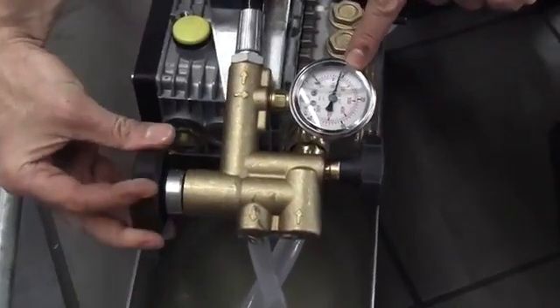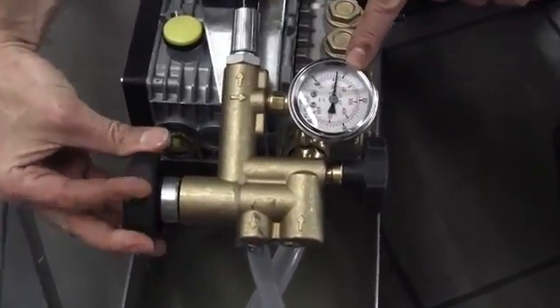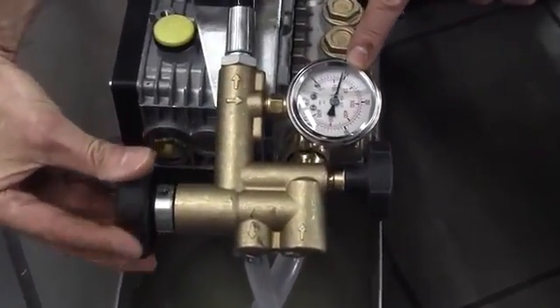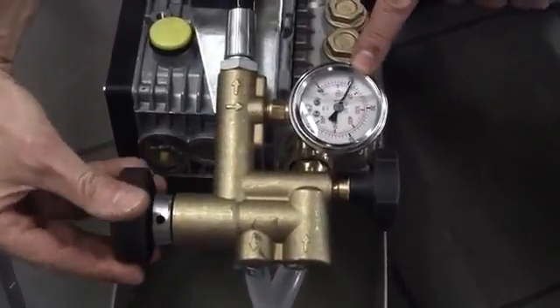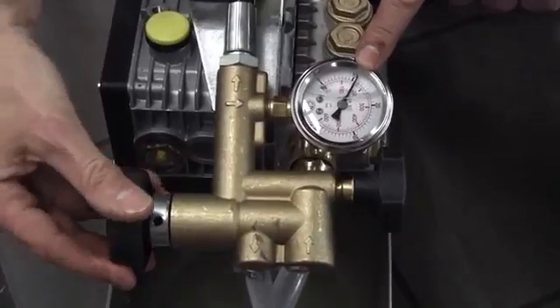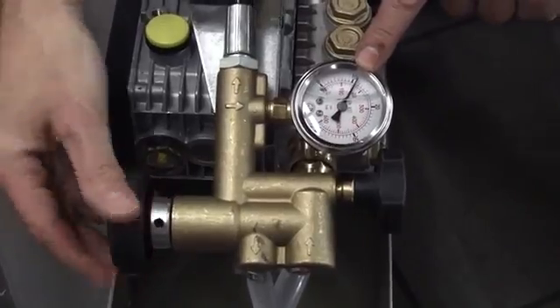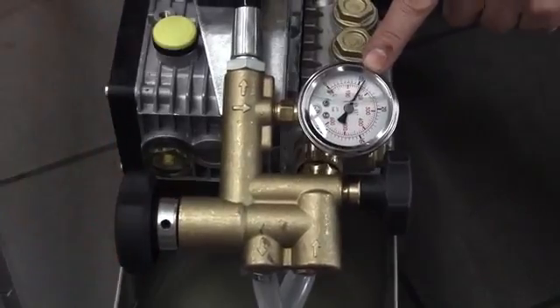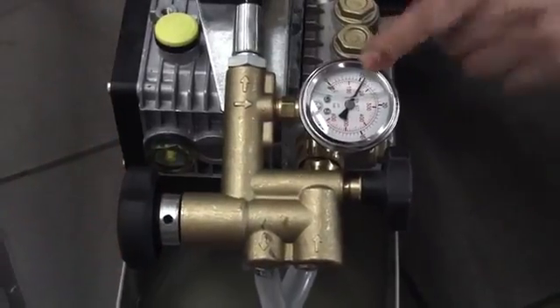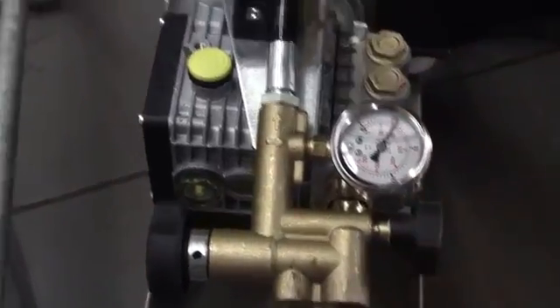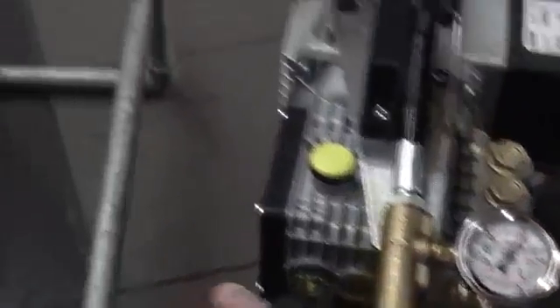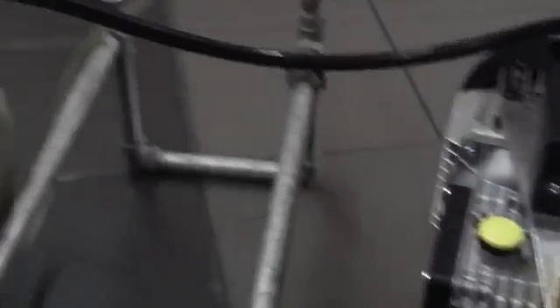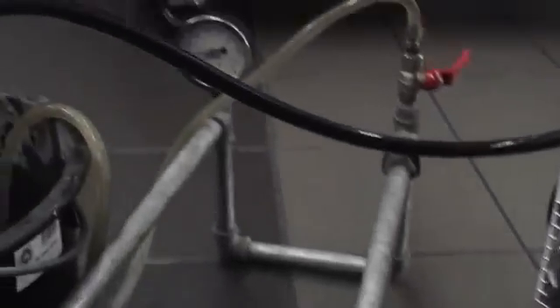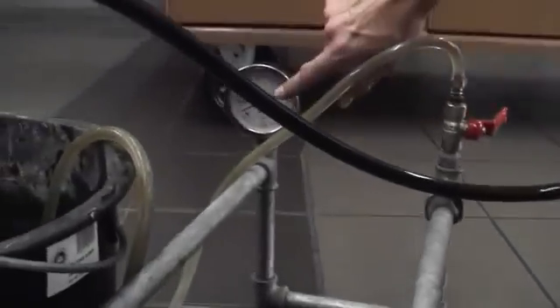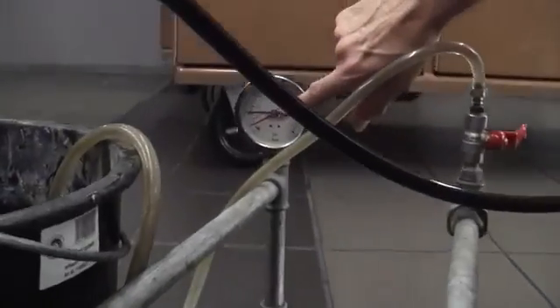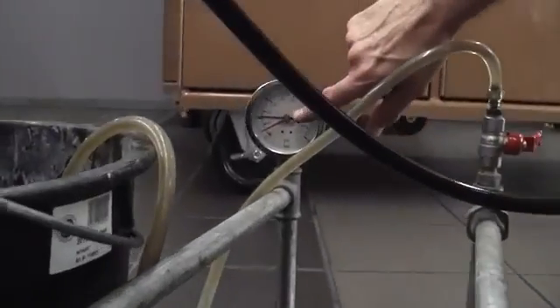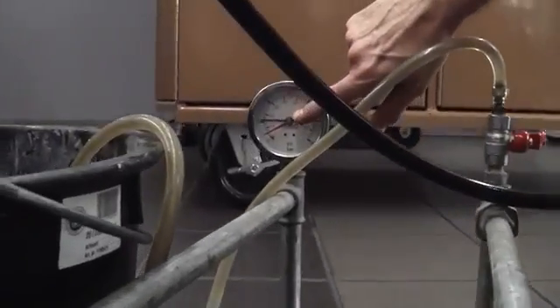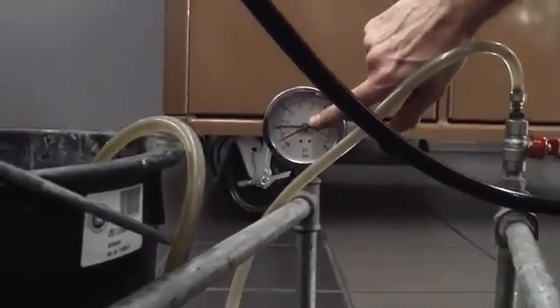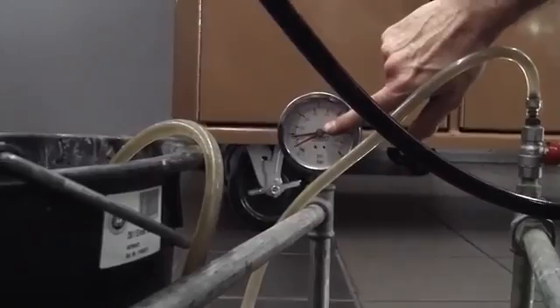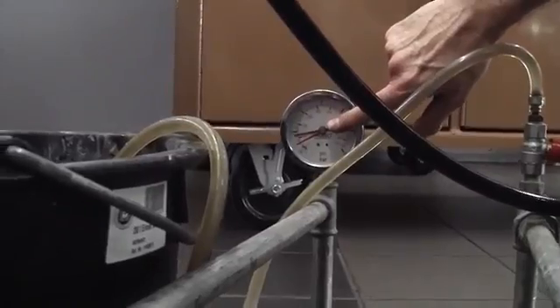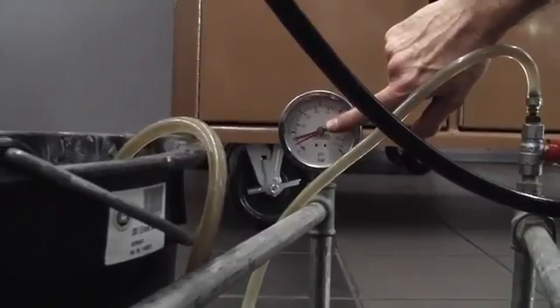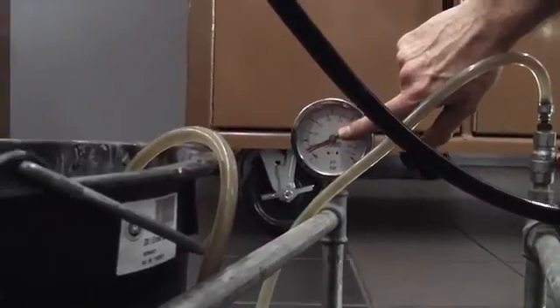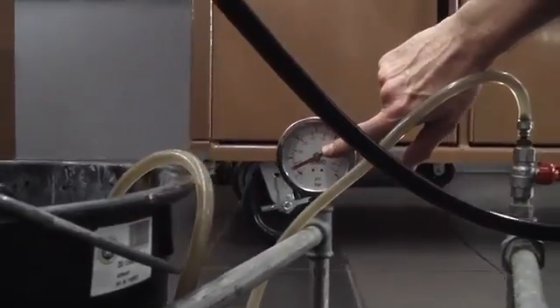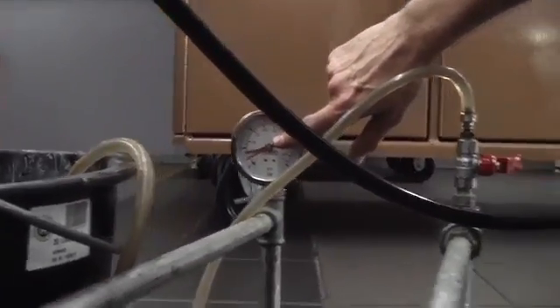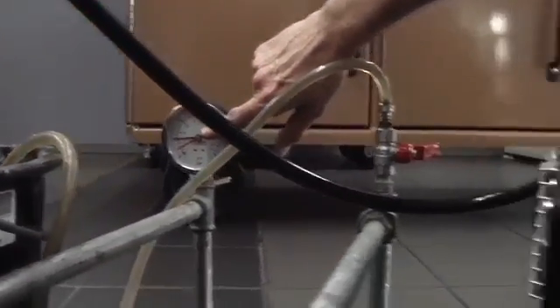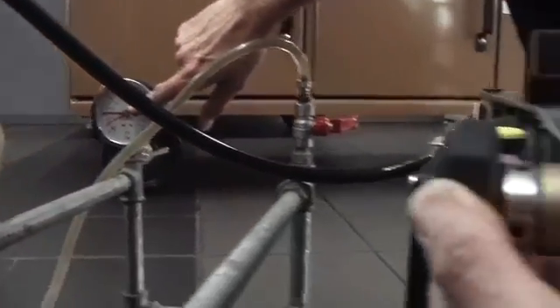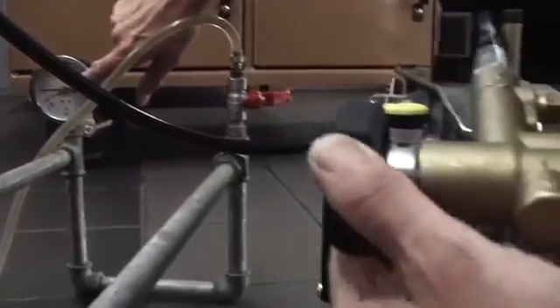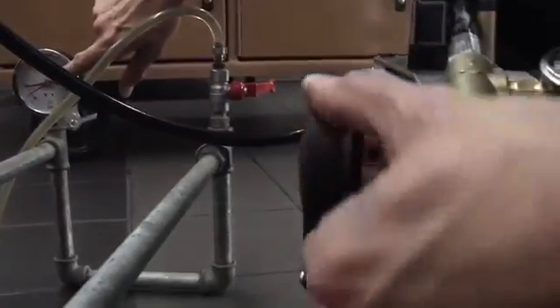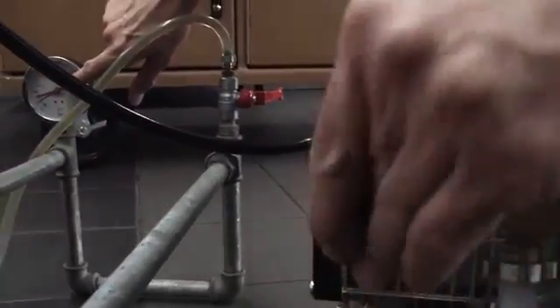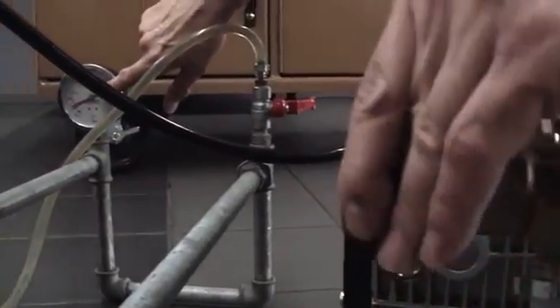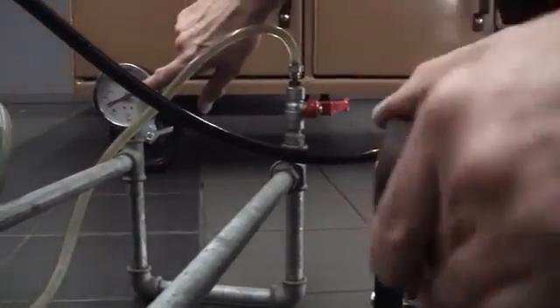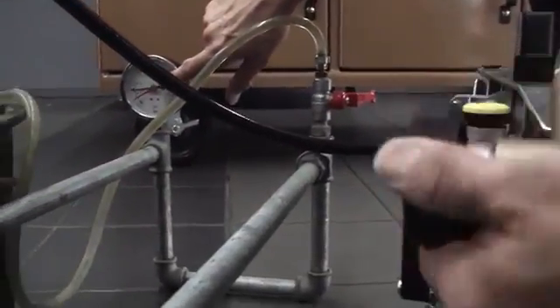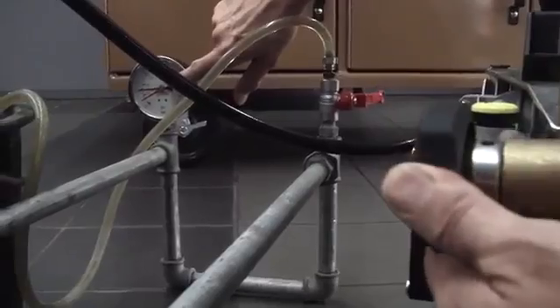The larger of the two black knobs adjusts the output pressure to the system. What you do is build the pressure that you require and then lock the pressure in with the small black knob.